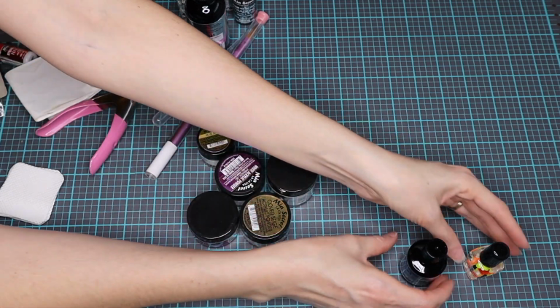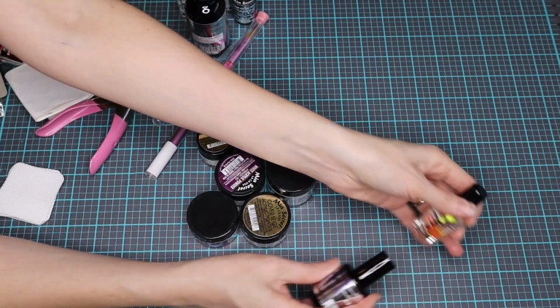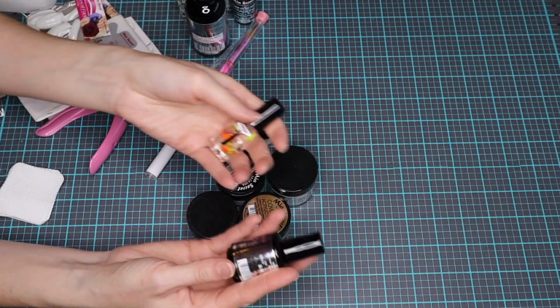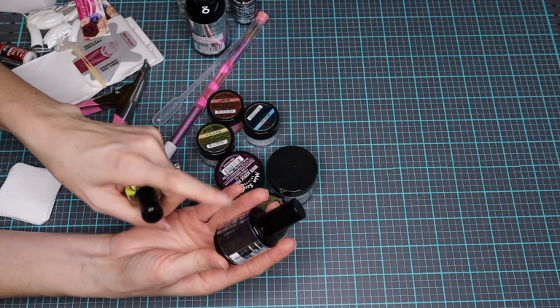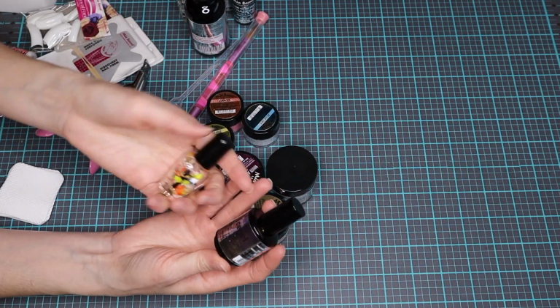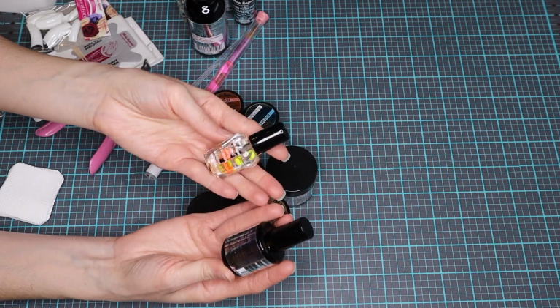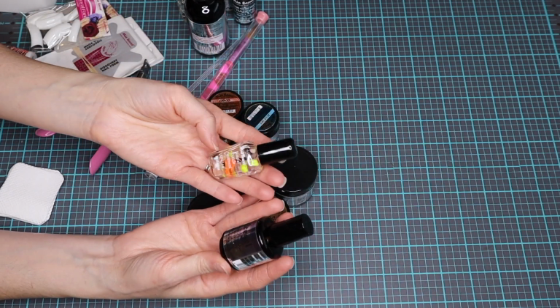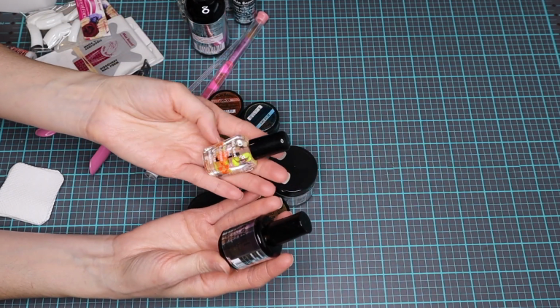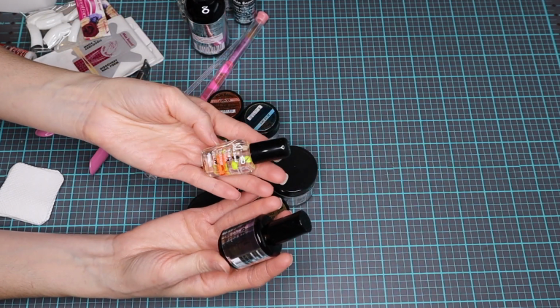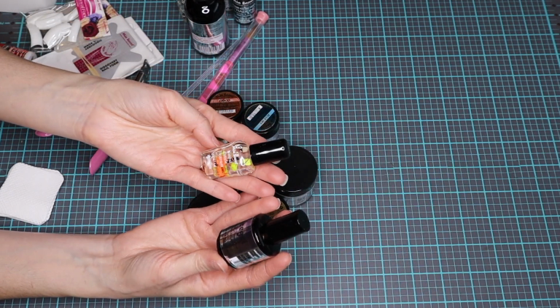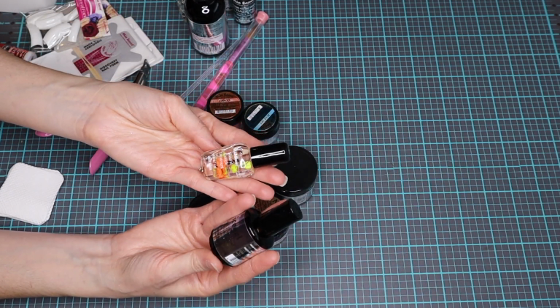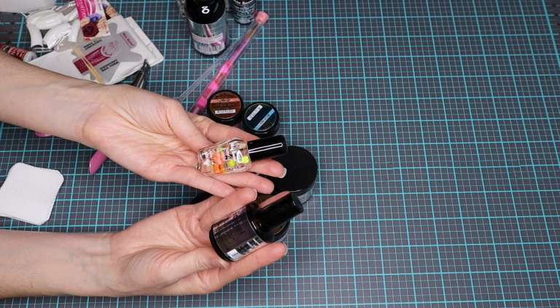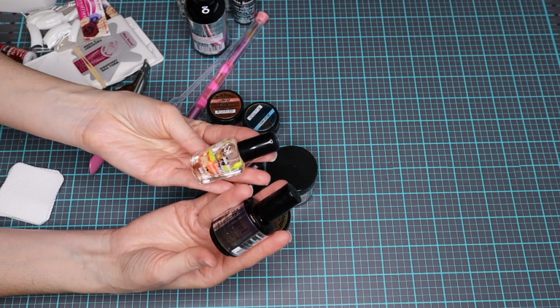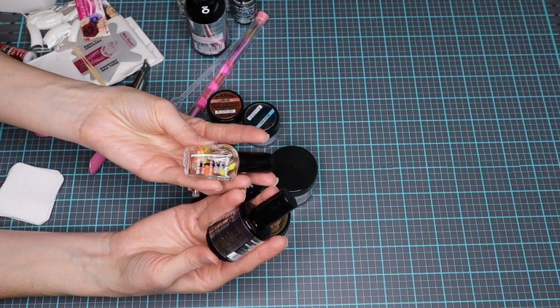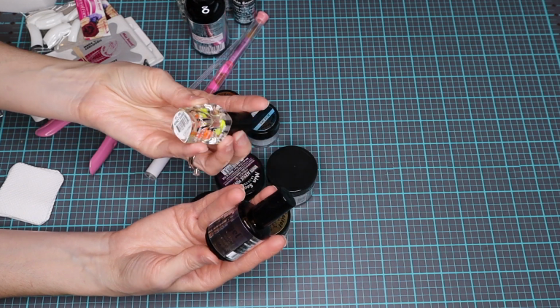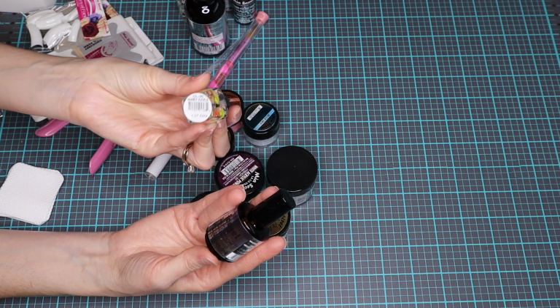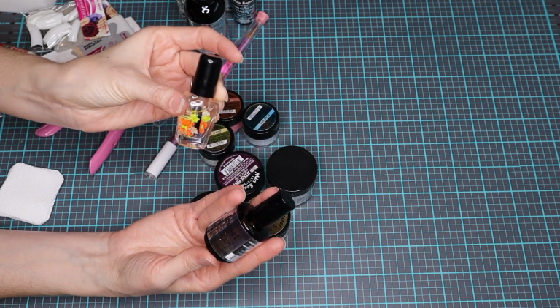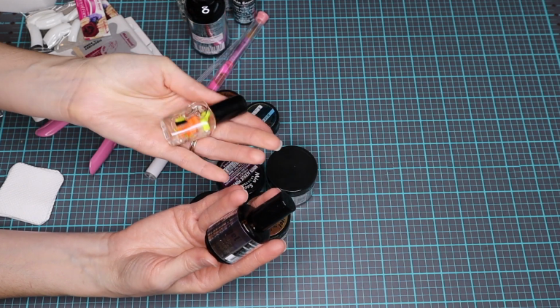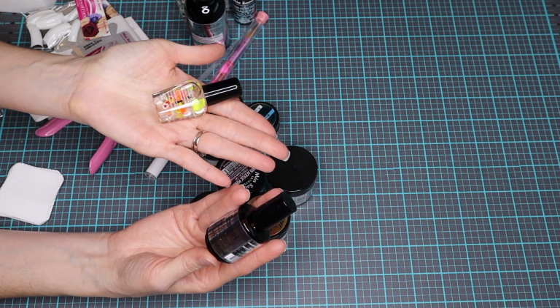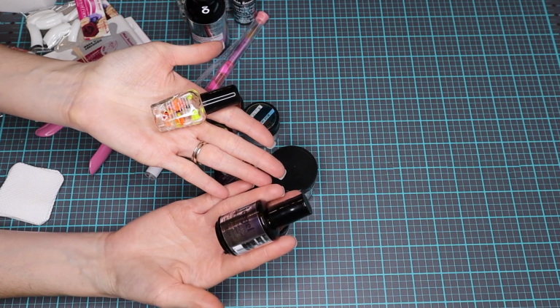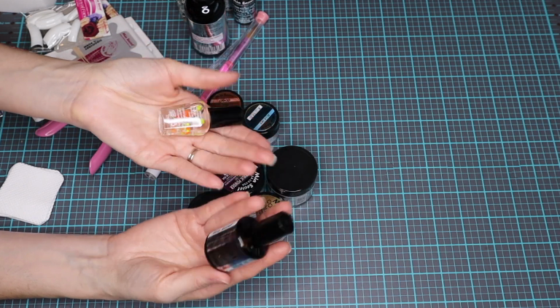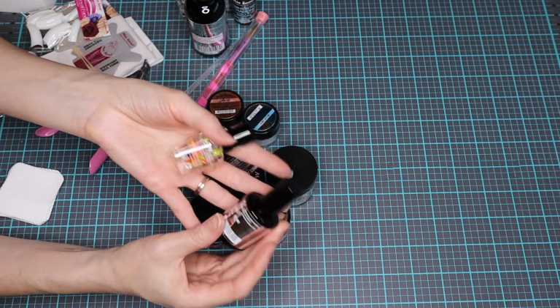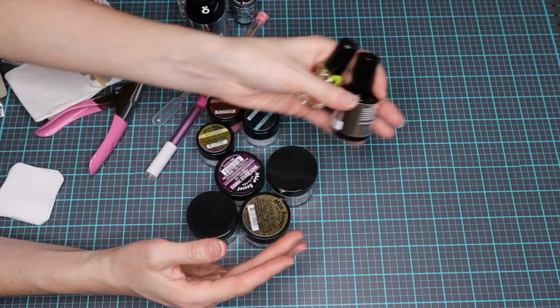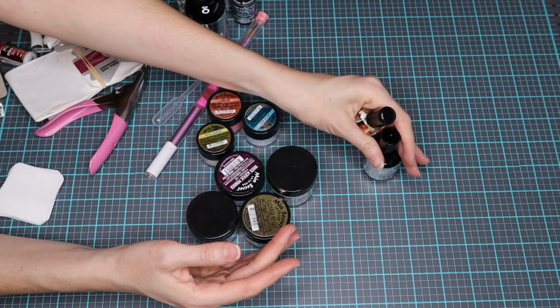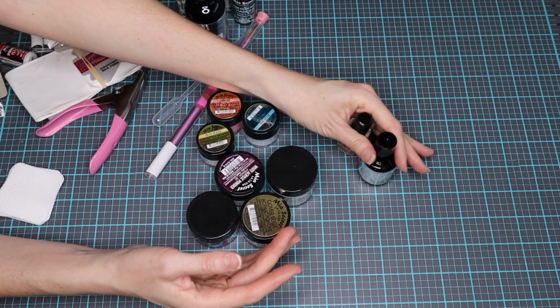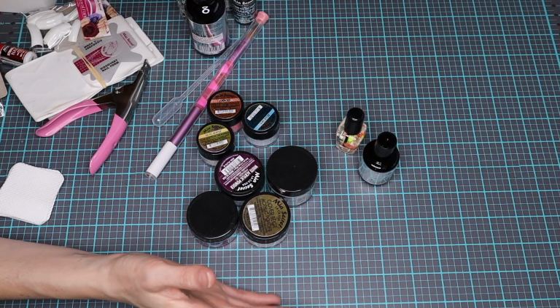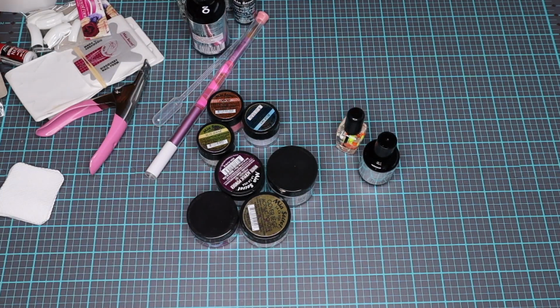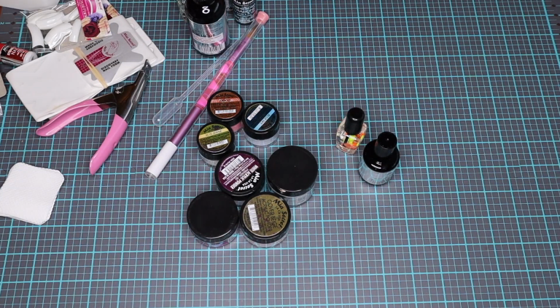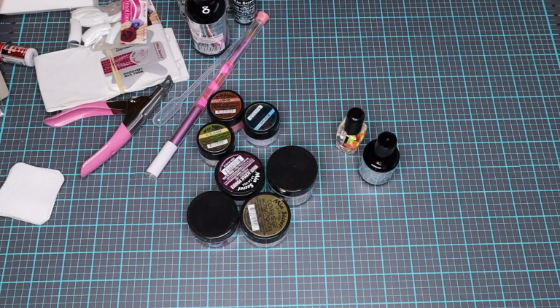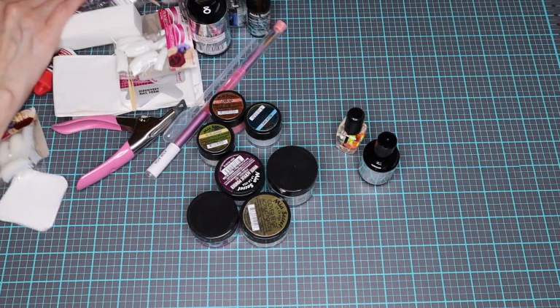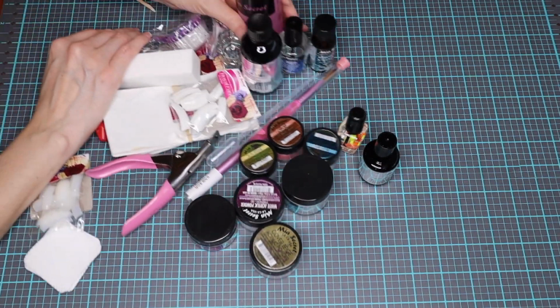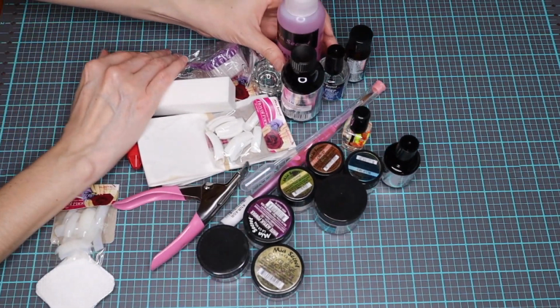So pretty good amounts on those. We have our ice gel UV top coat, and then of course we have a little bit of their cuticle treatment. It has little flowers in them, so it's cute. So you get all of these things here in that kit.